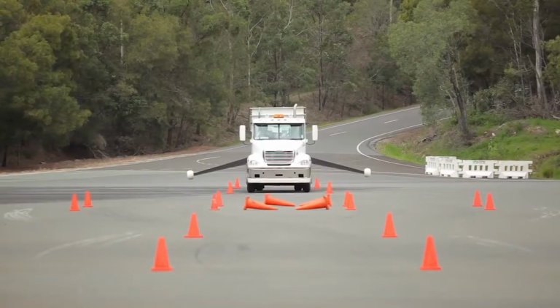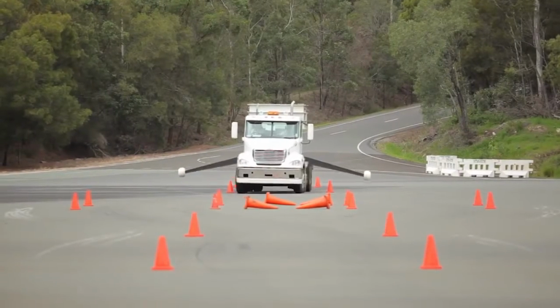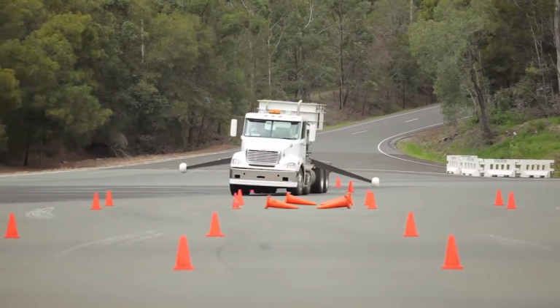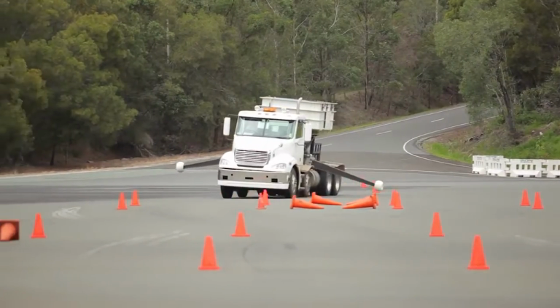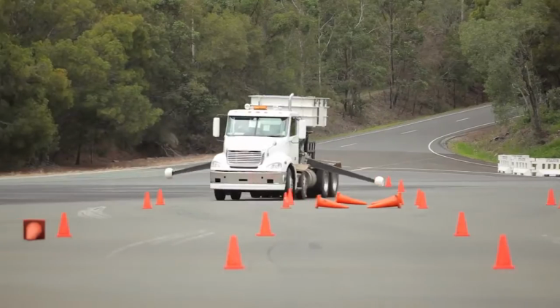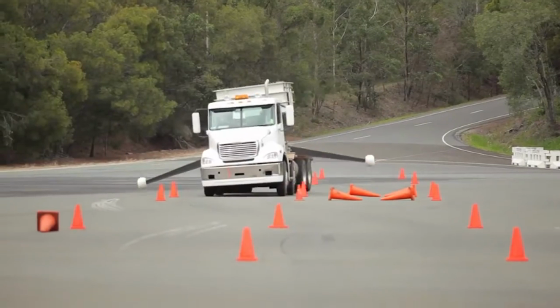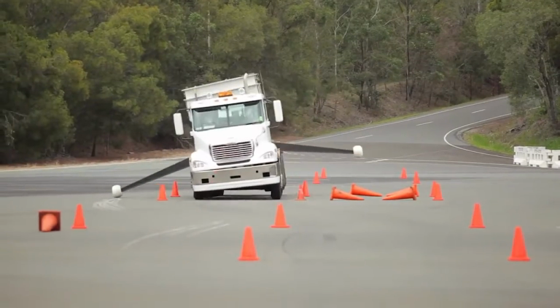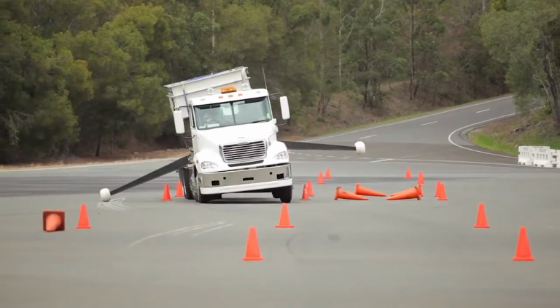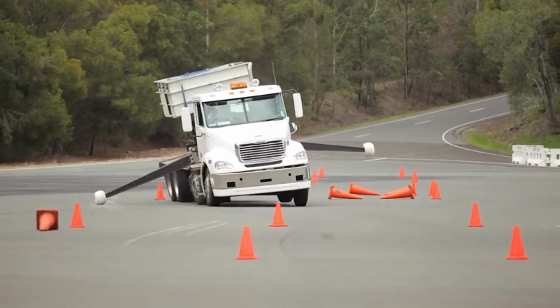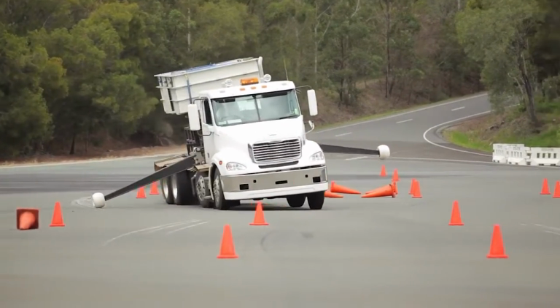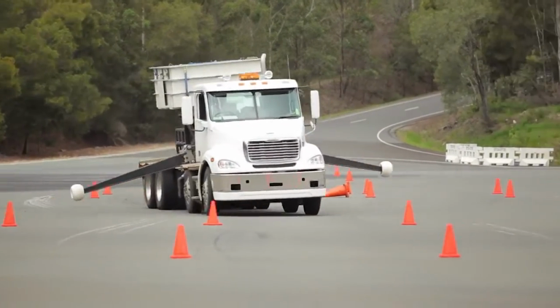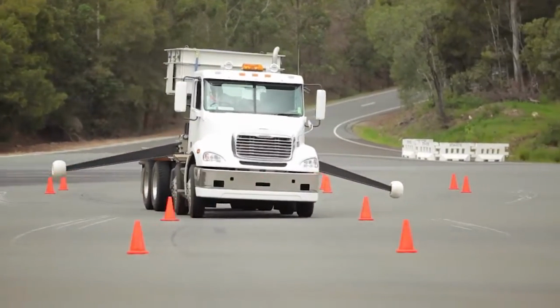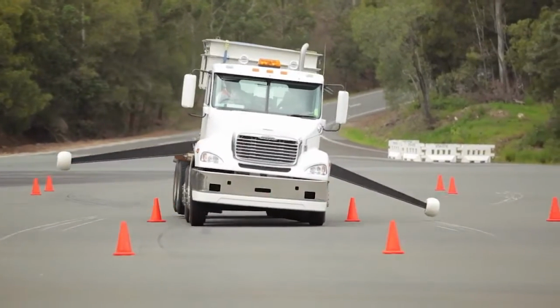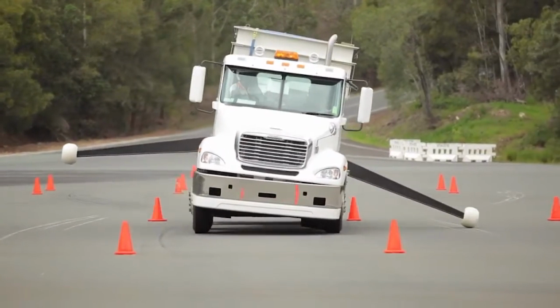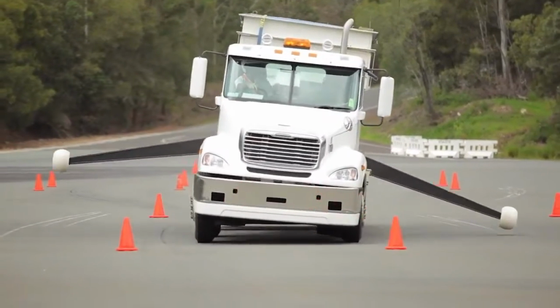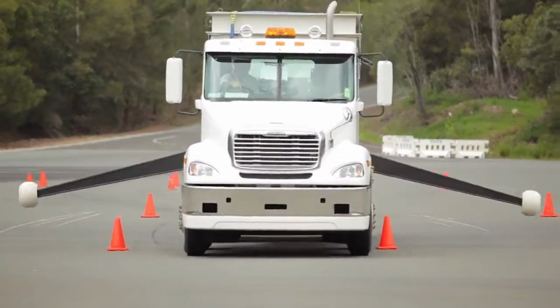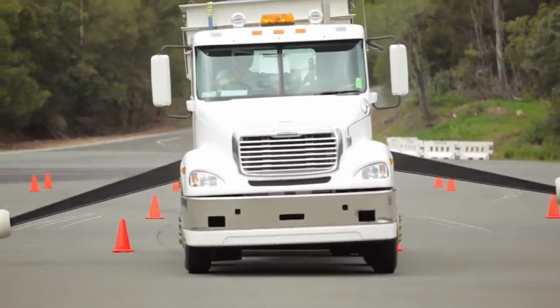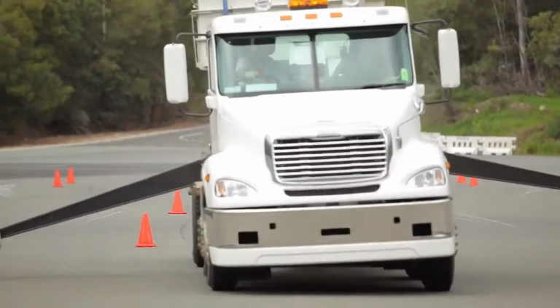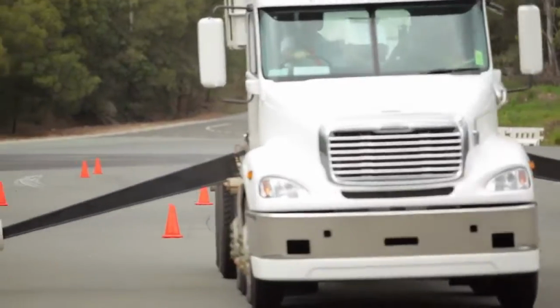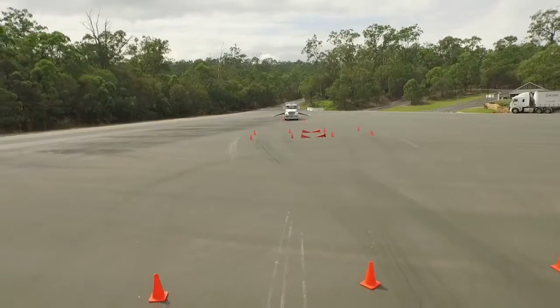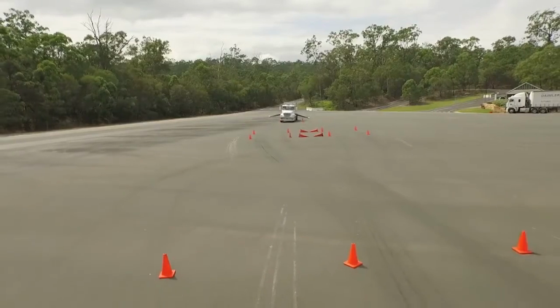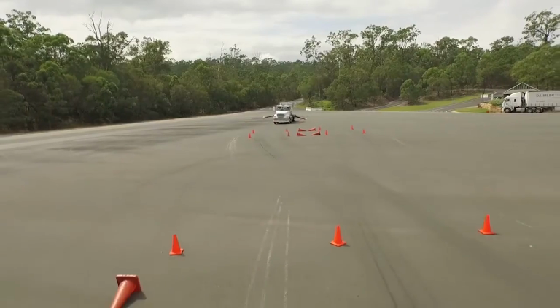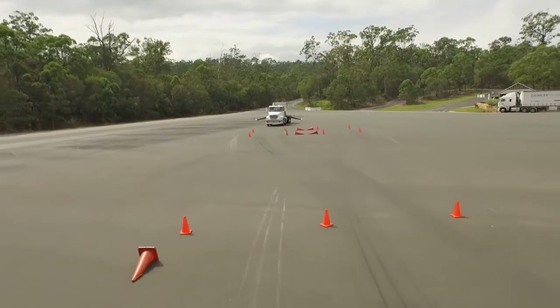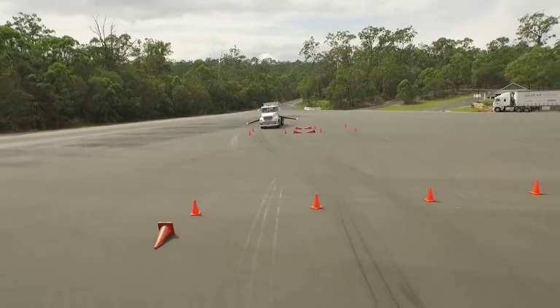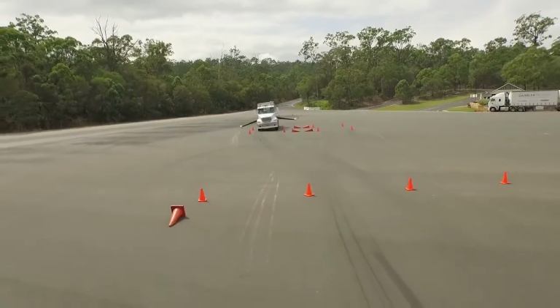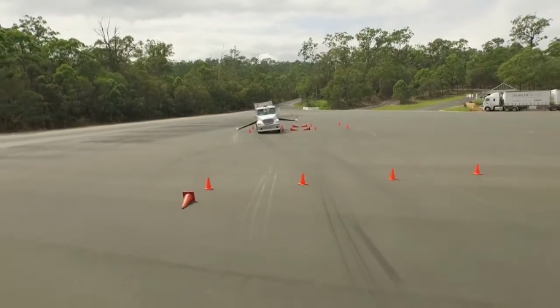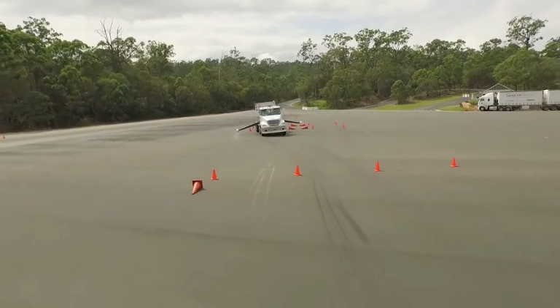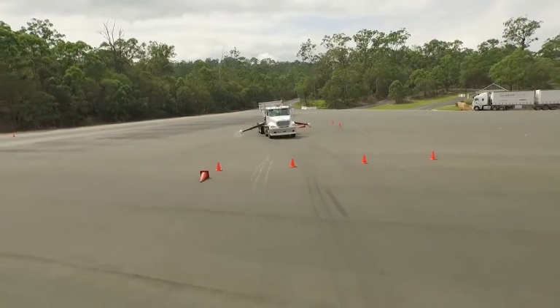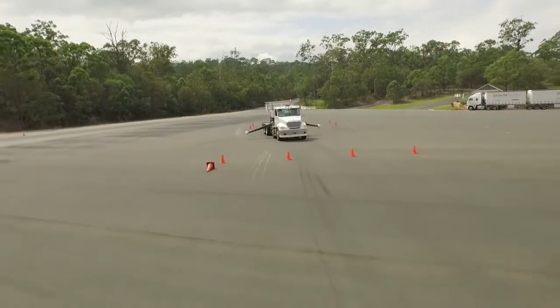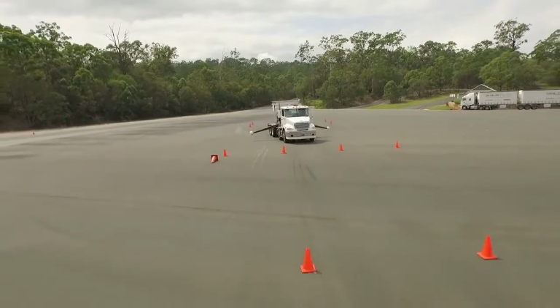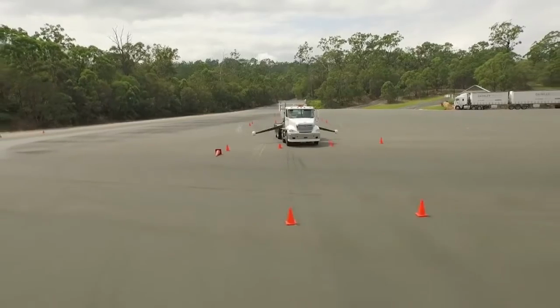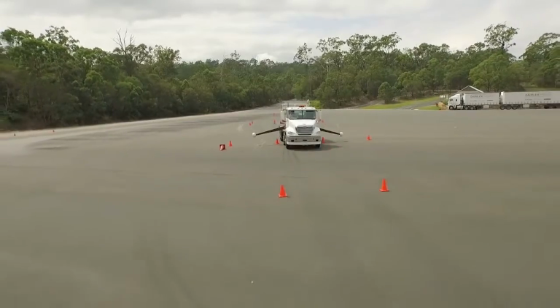In most cases, vehicle control is maintained and the driver, once the event has passed, regains full control. Often the rollover event is only noticeable through the automatic activation of the ABS light on the dash.